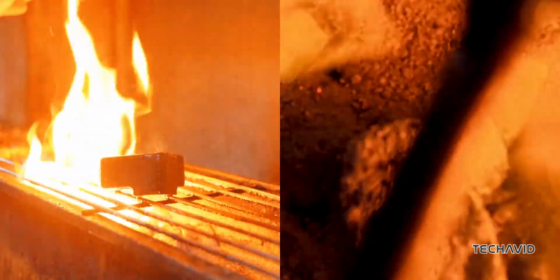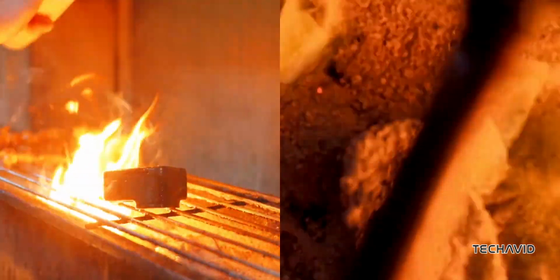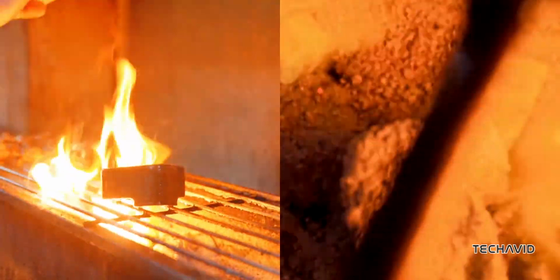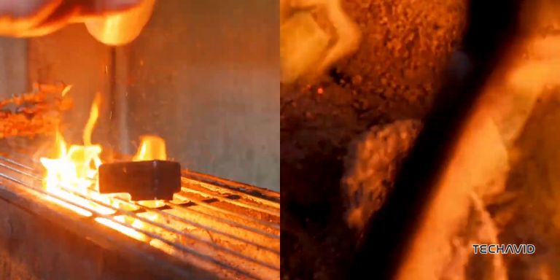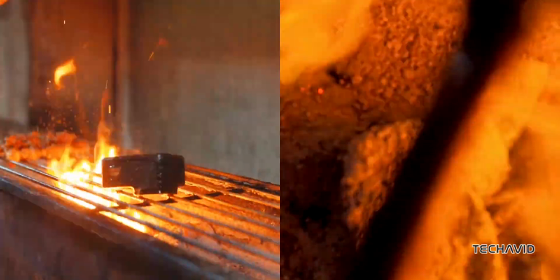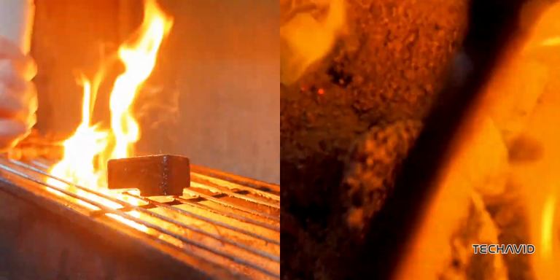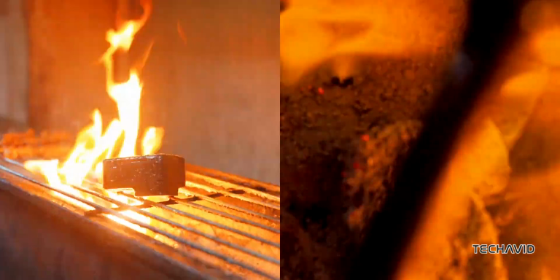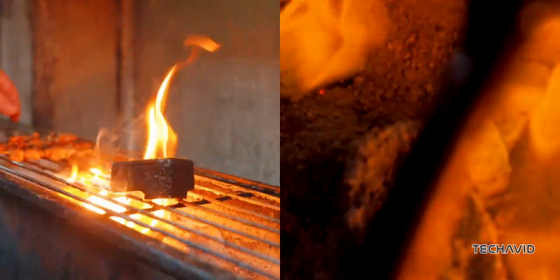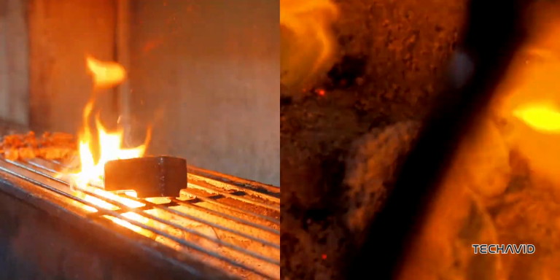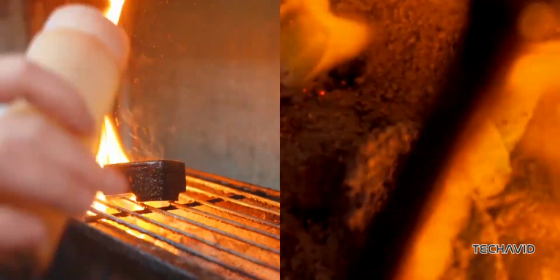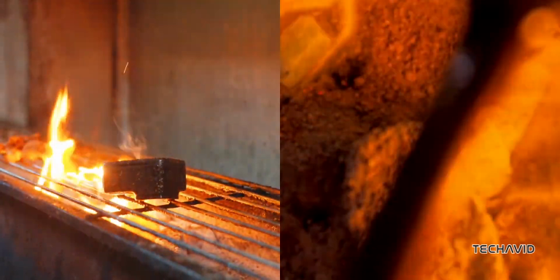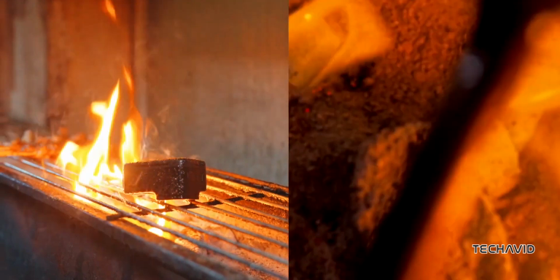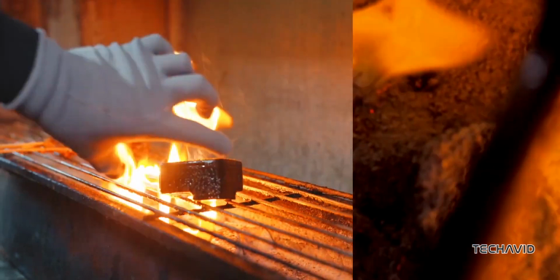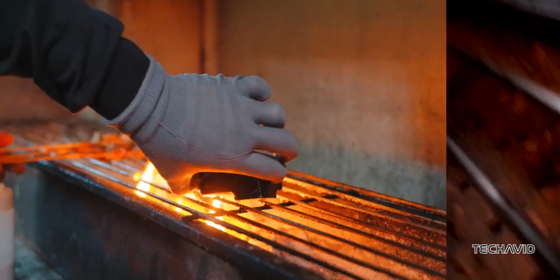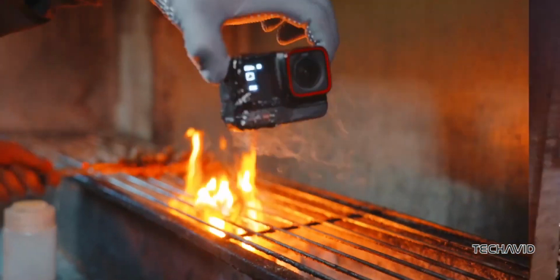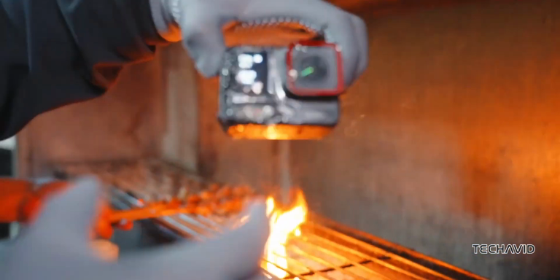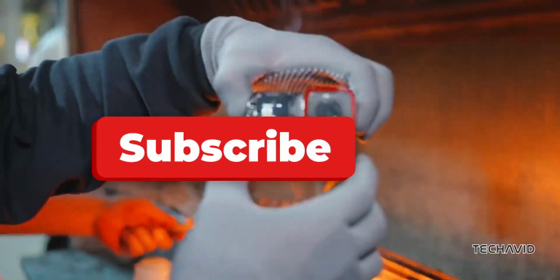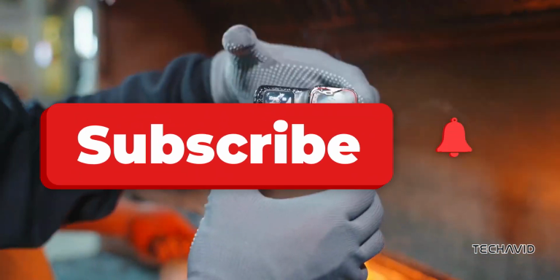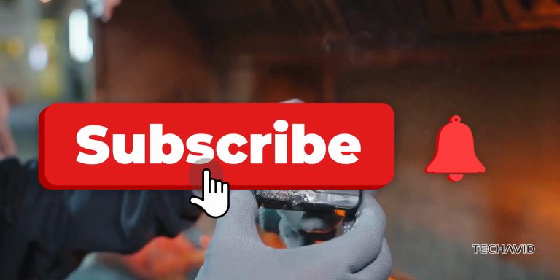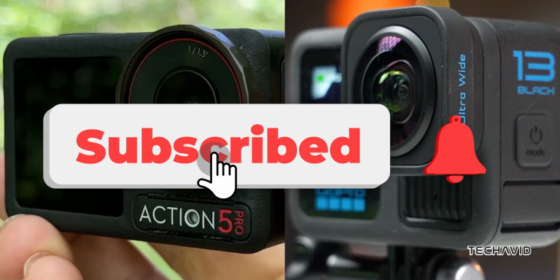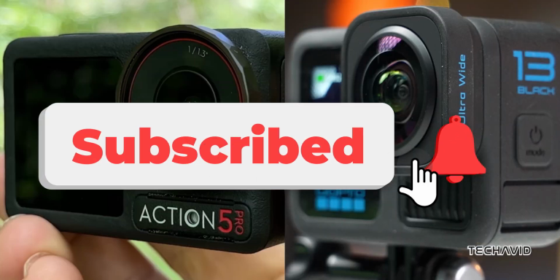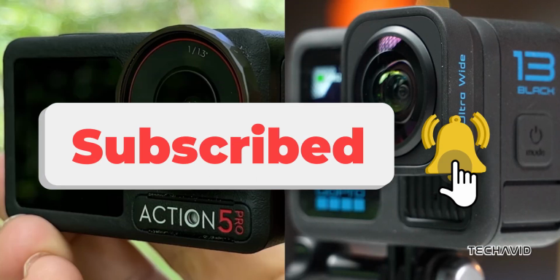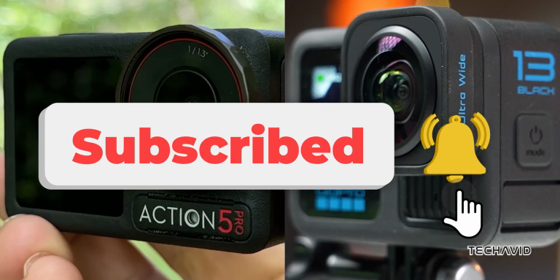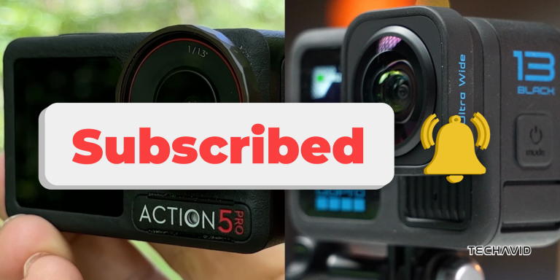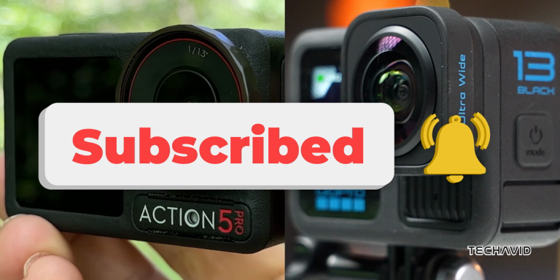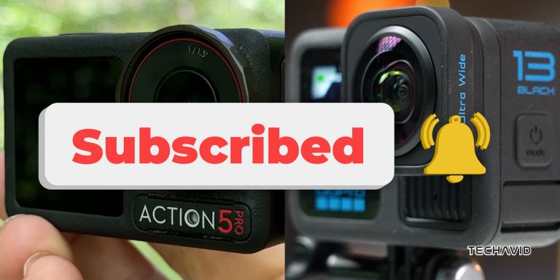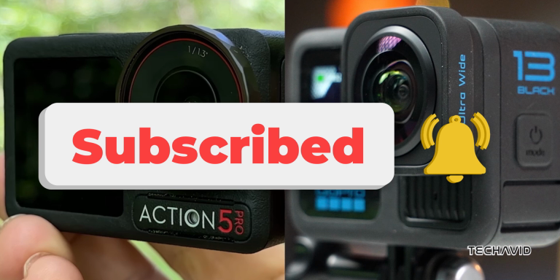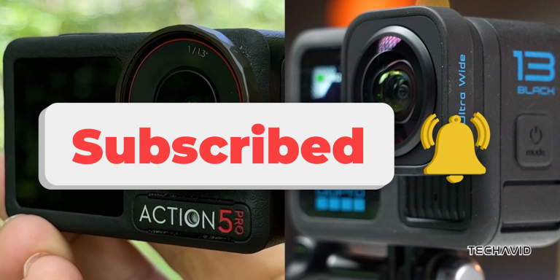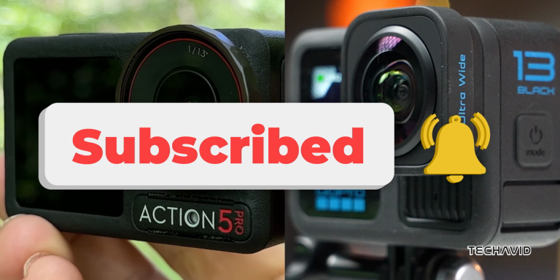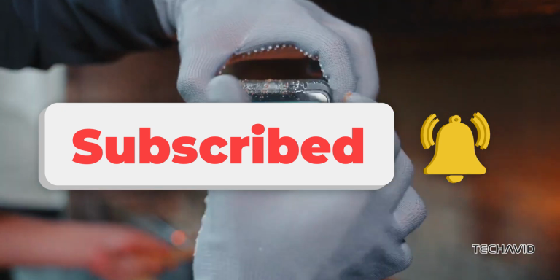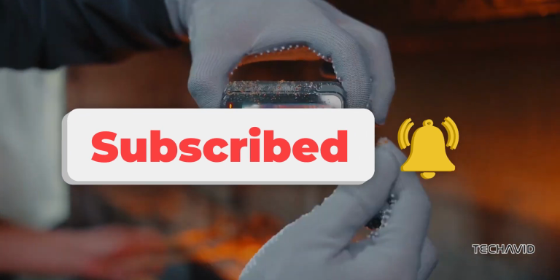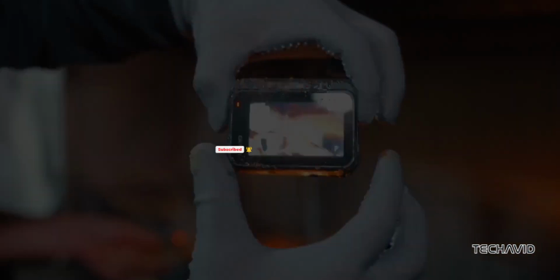And hey, if you're looking for a comparison between the Insta360 Ace Pro 2 leaks and the already launched DJI Osmo Action 5 Pro and GoPro Hero 13 Black, drop a comment! Thanks for tuning in, catch you later, peace out!